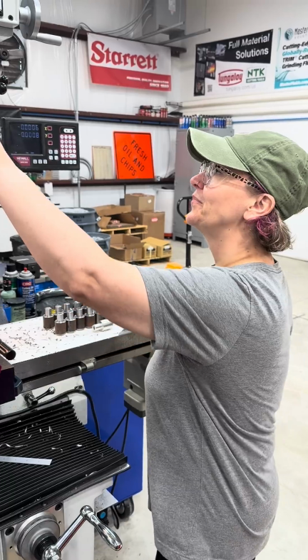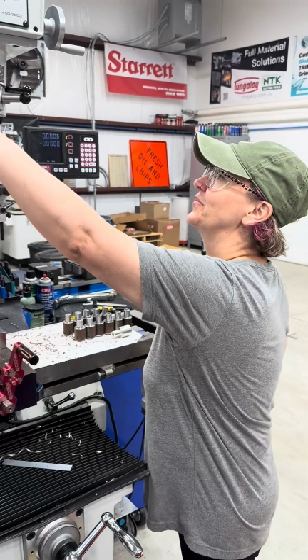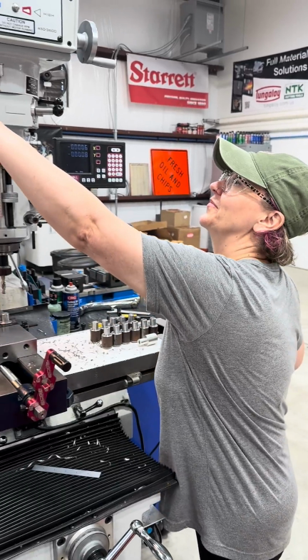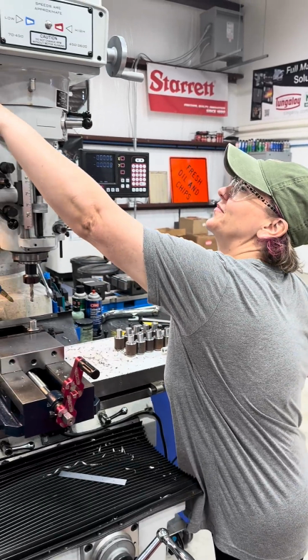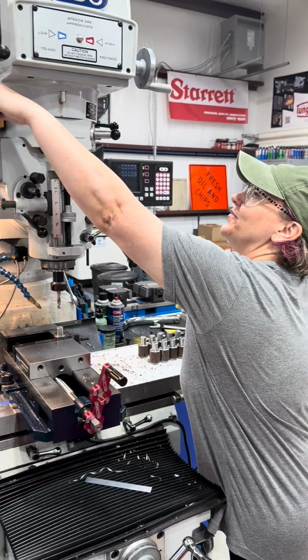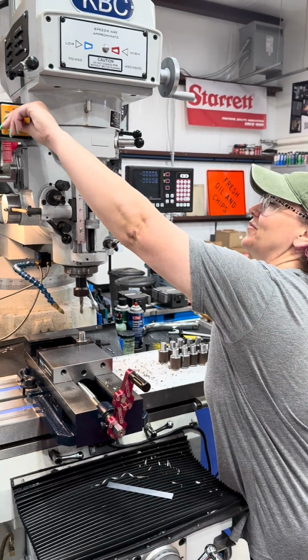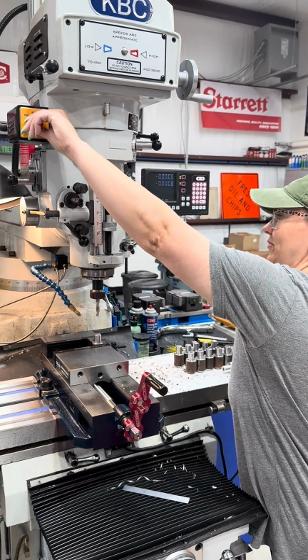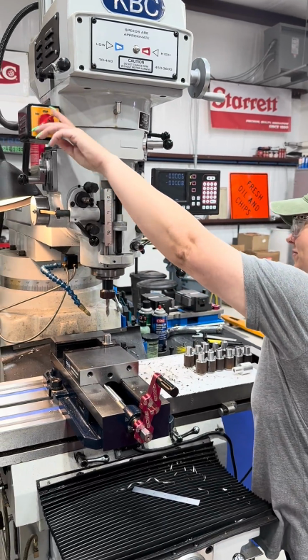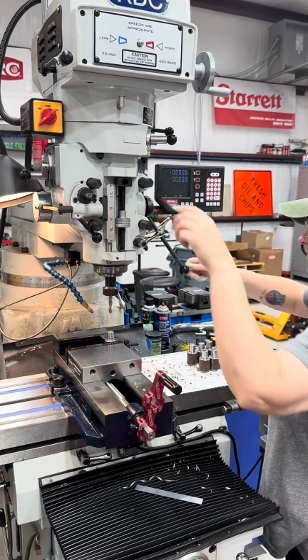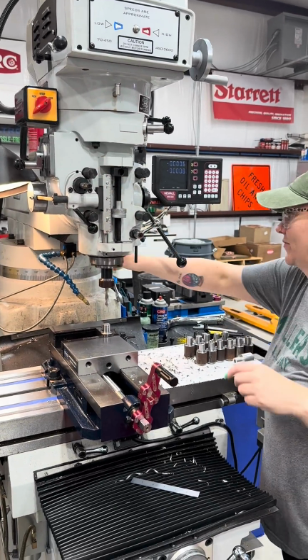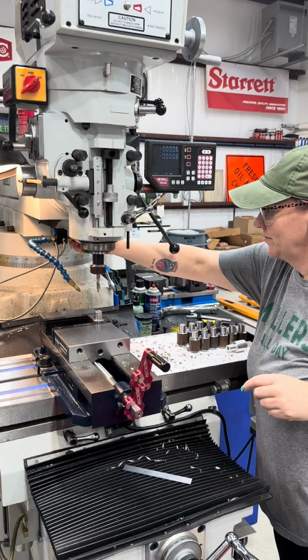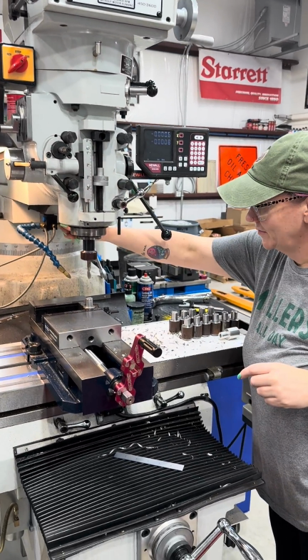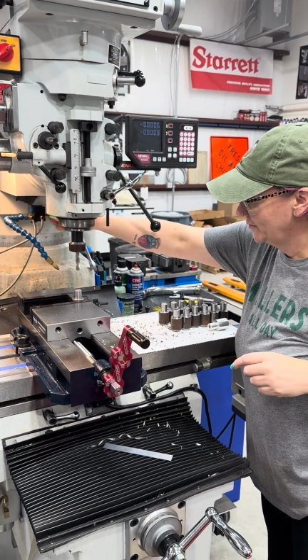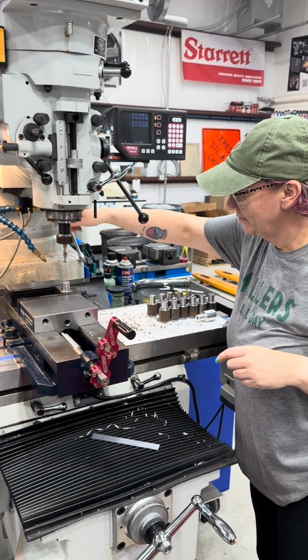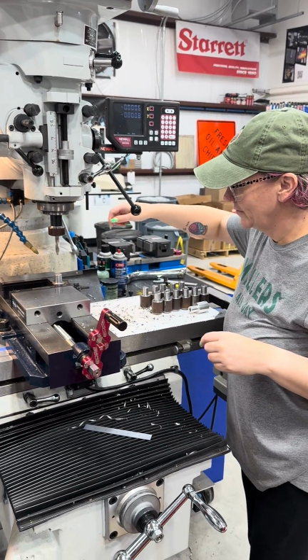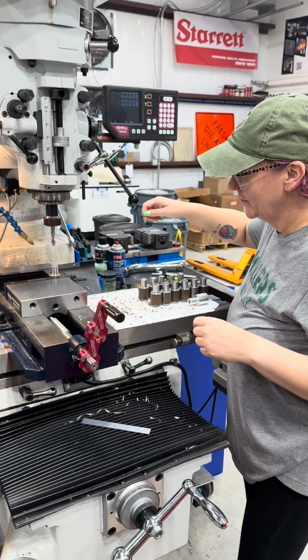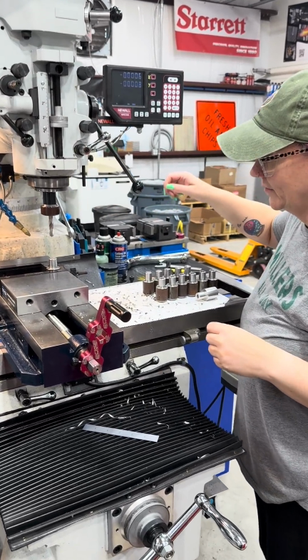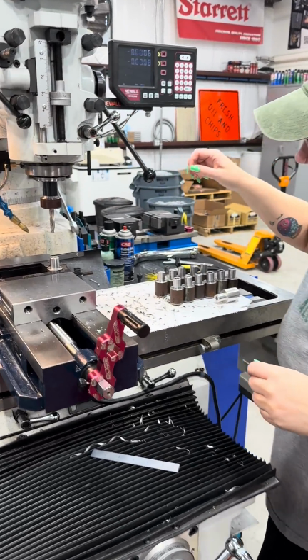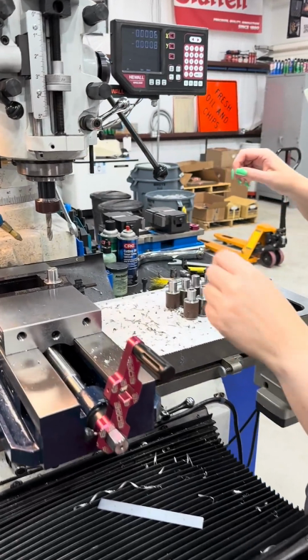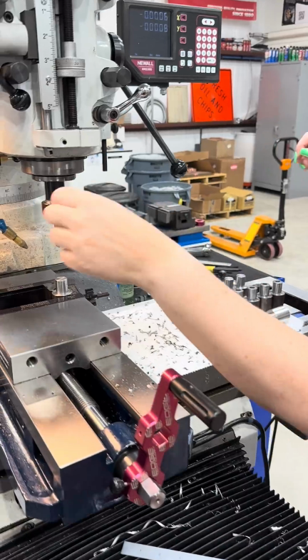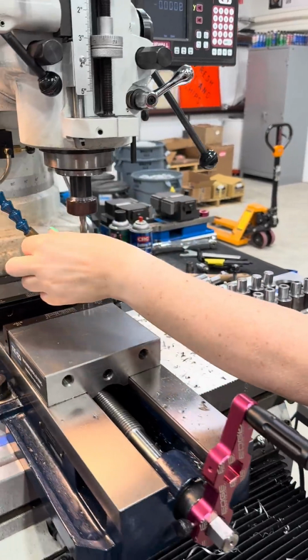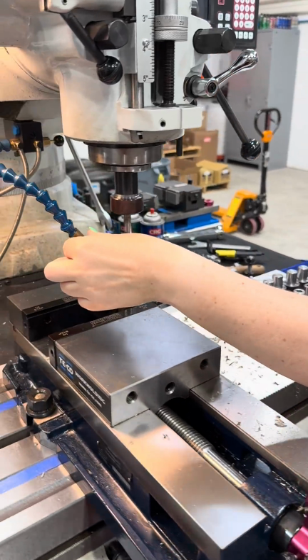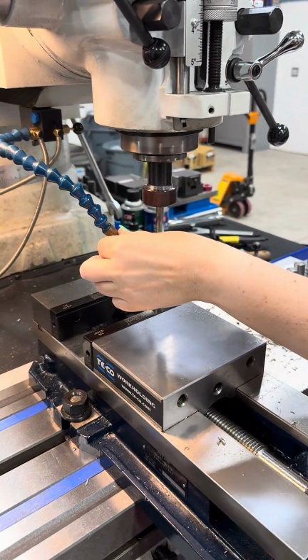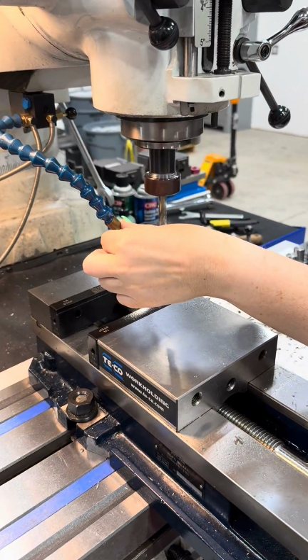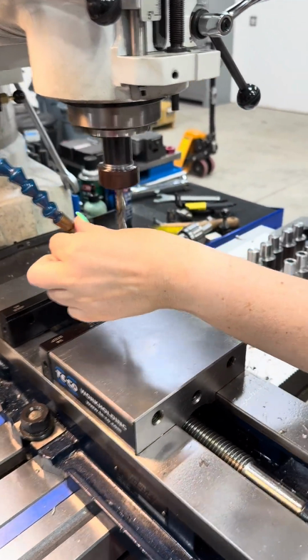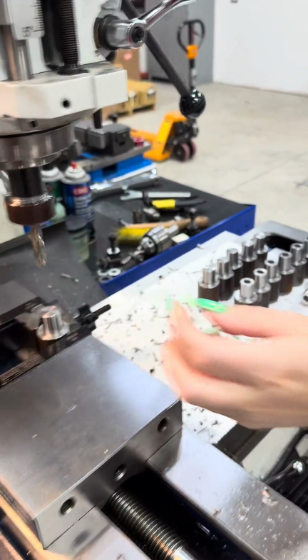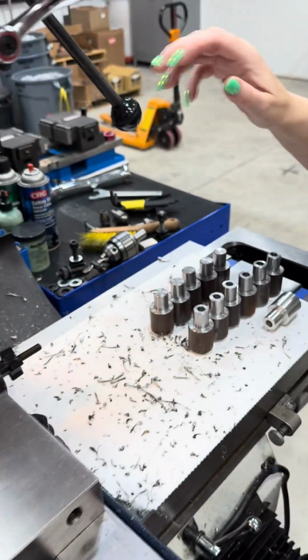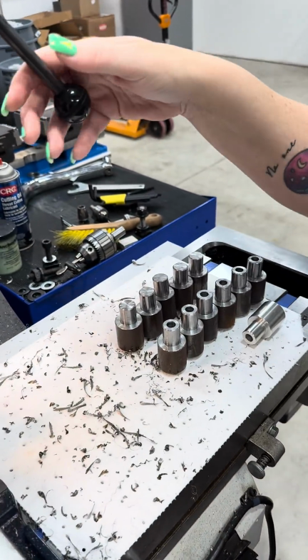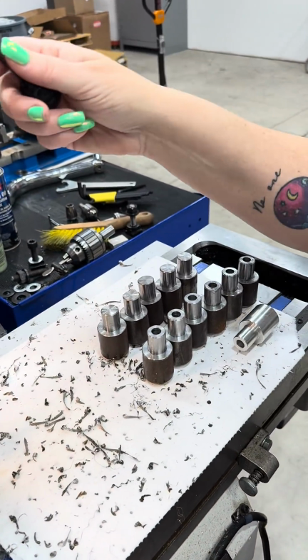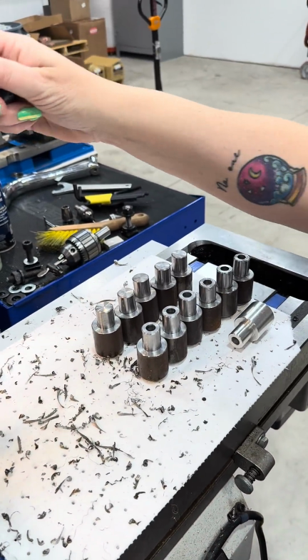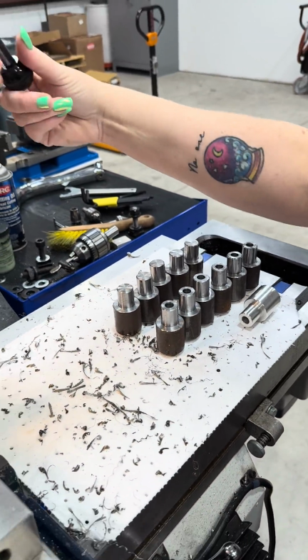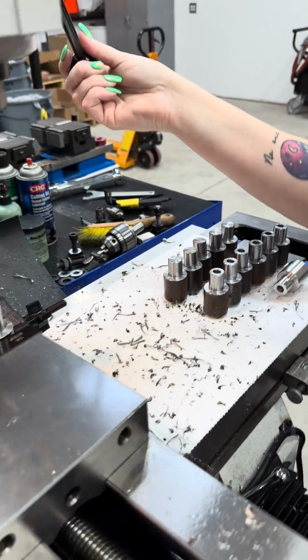Abby's helping out on the mill today. We're teaching her how to do a very basic op — drill some holes. We've got some parts that we're making for the welding shop.